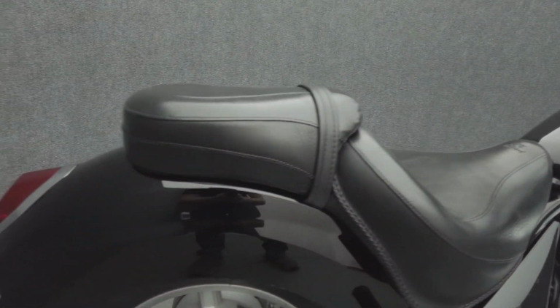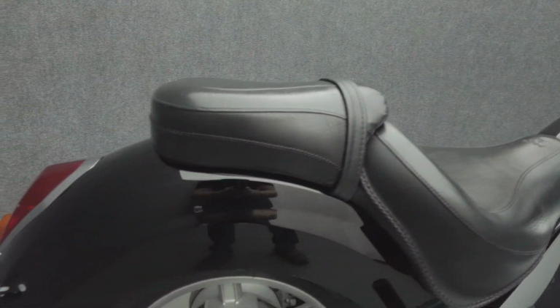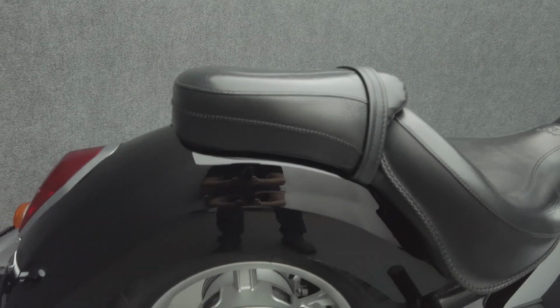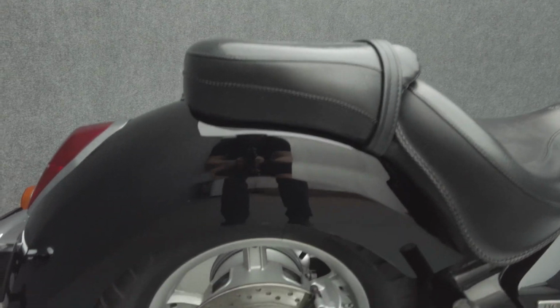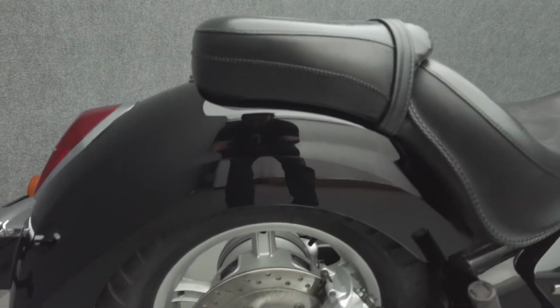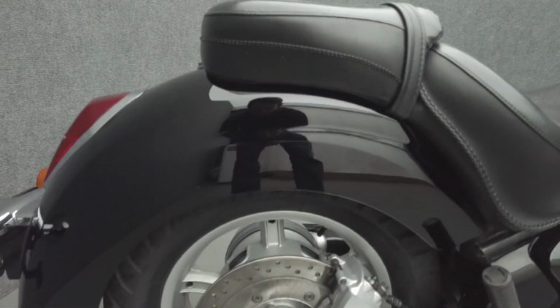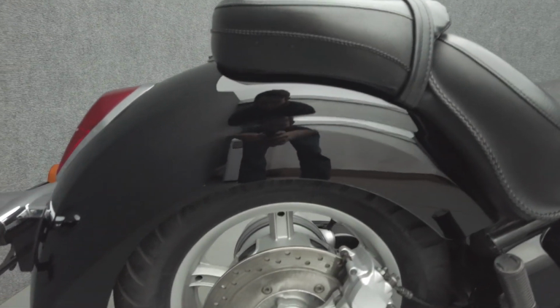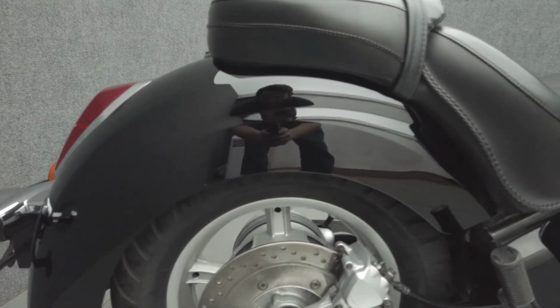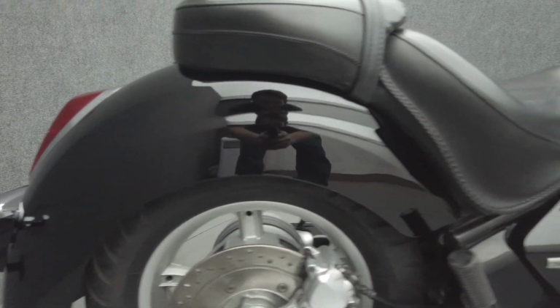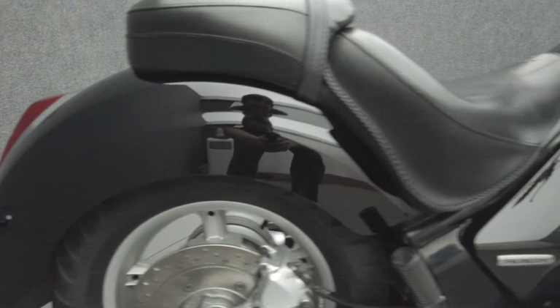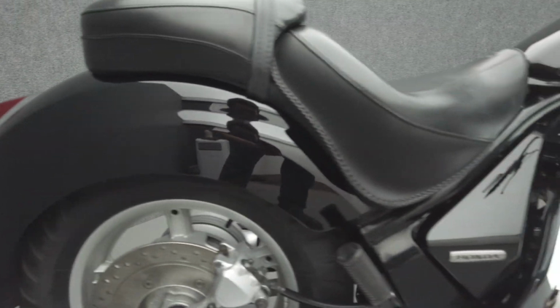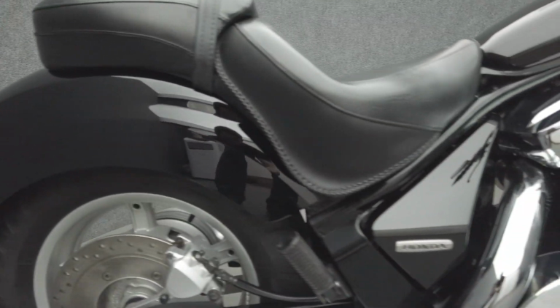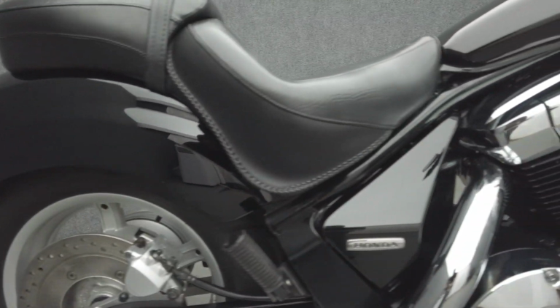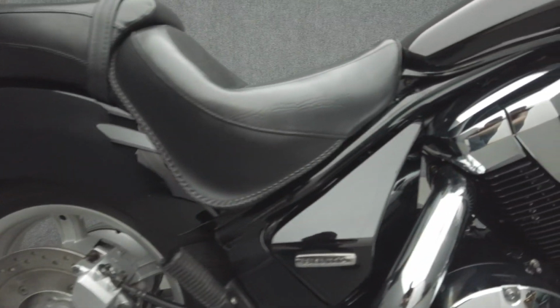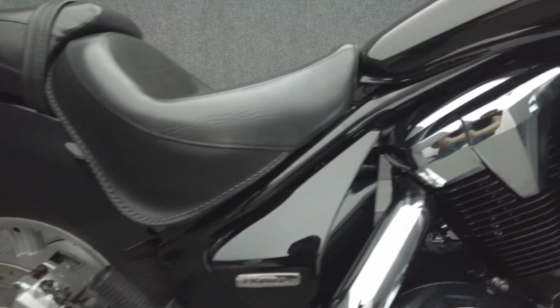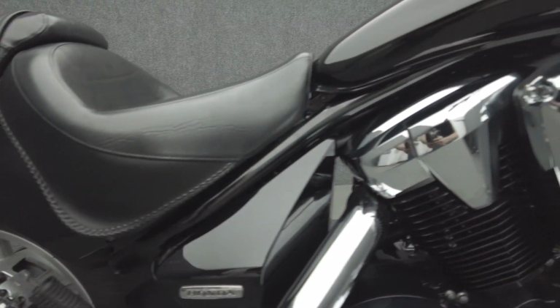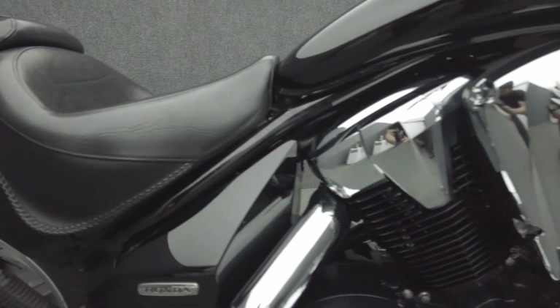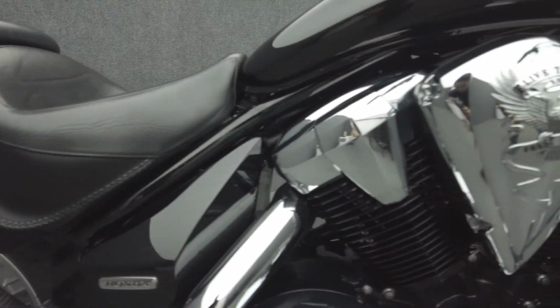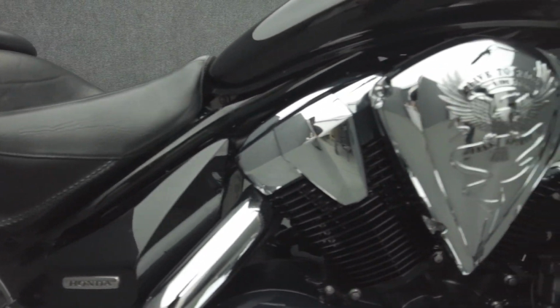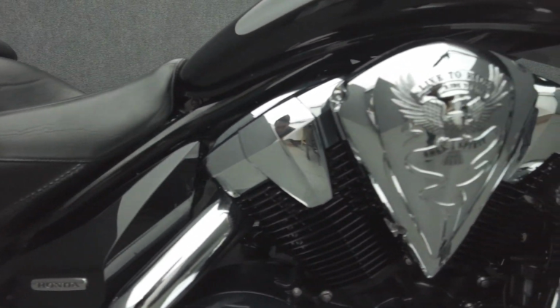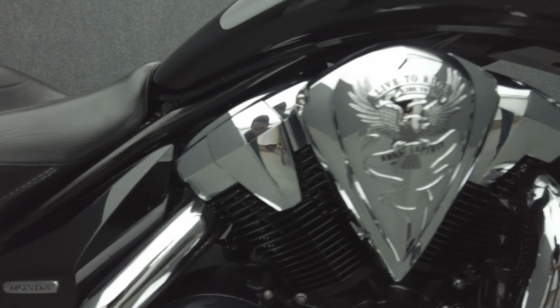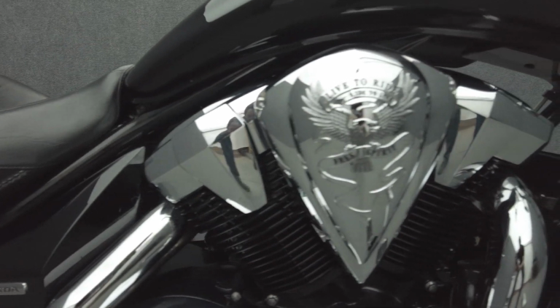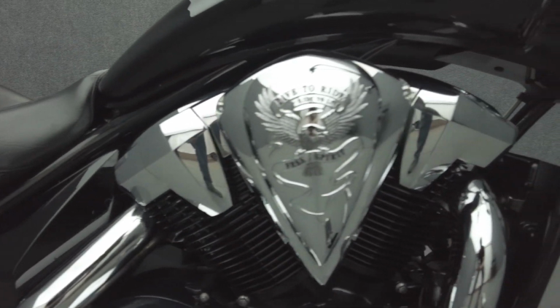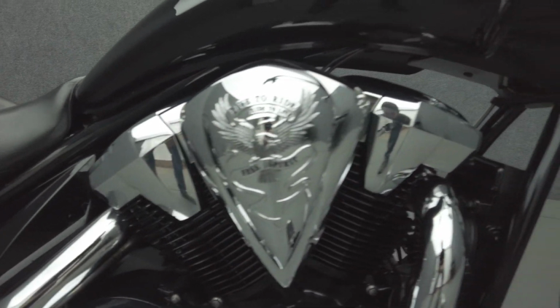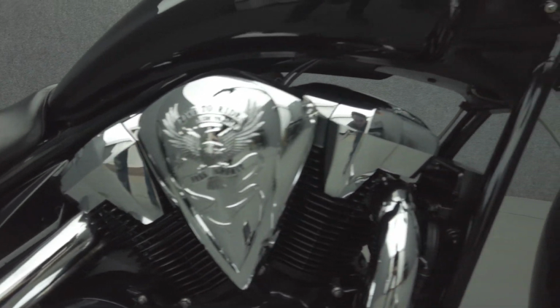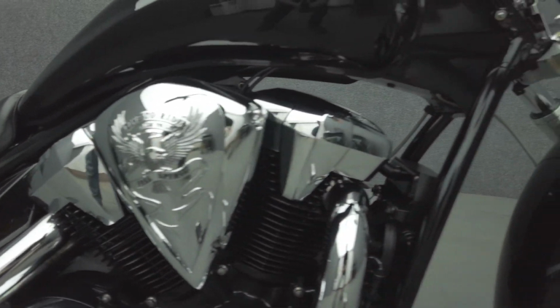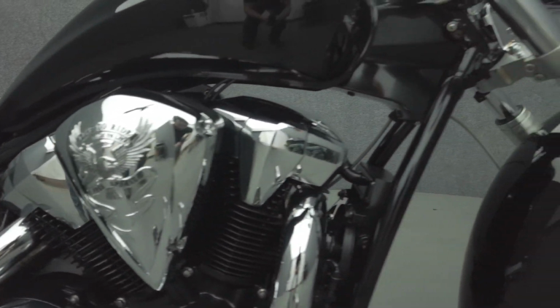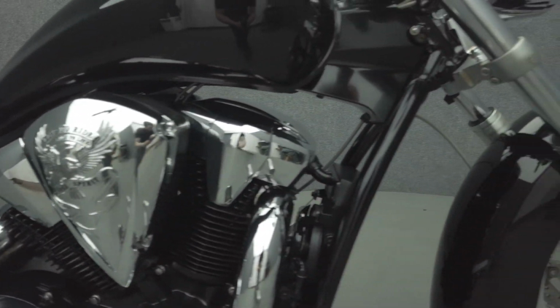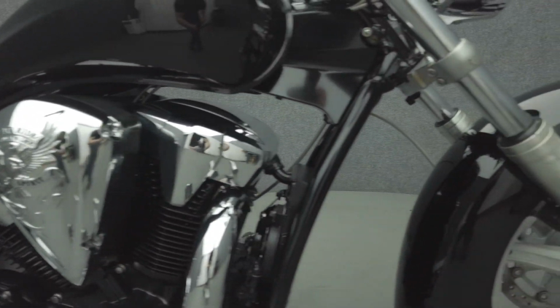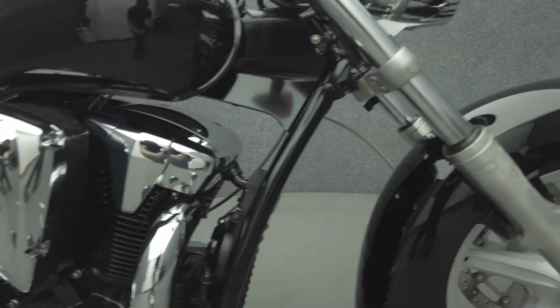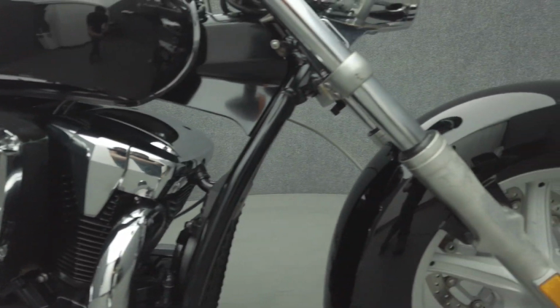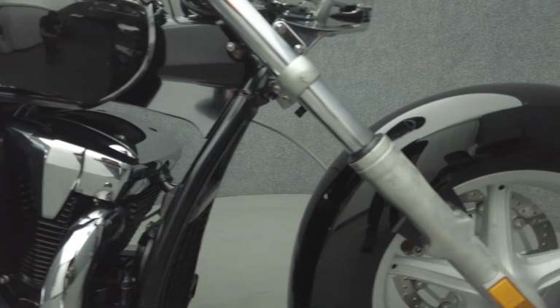The Stateline is a reliable, stable cruiser, which is to be expected of a Honda-built vehicle. However, the Stateline packs a punch with its potent power and vintage styling, standing out on the road.